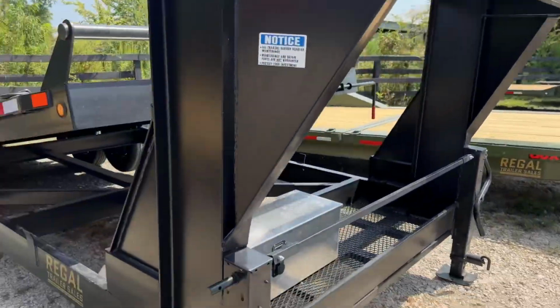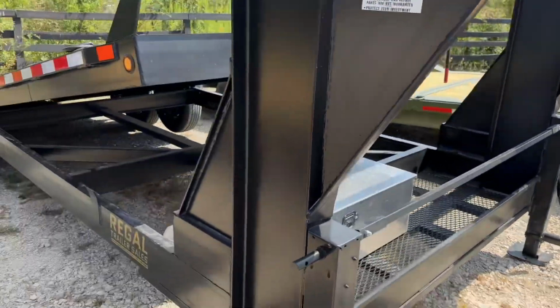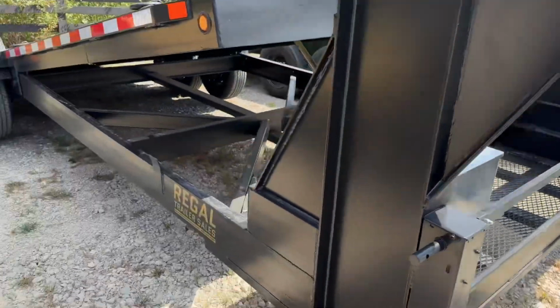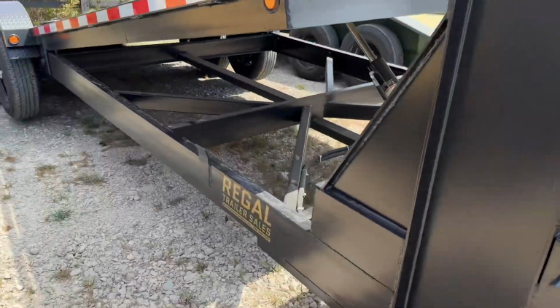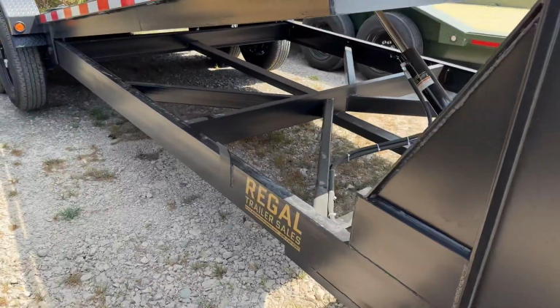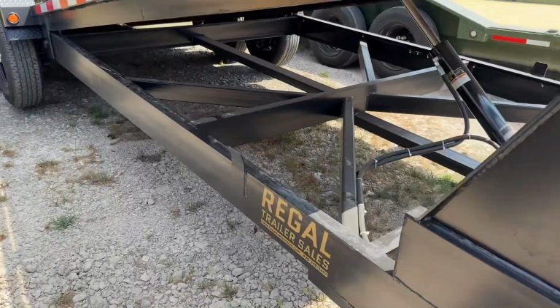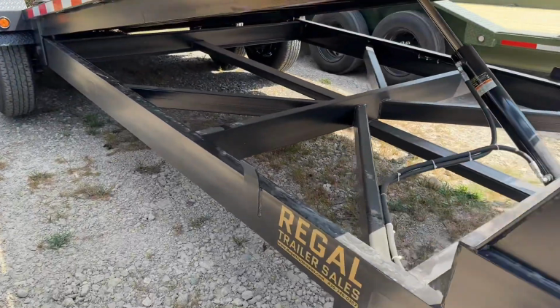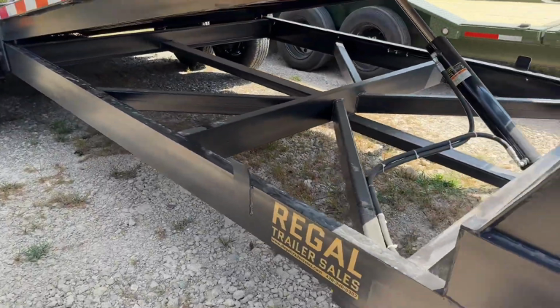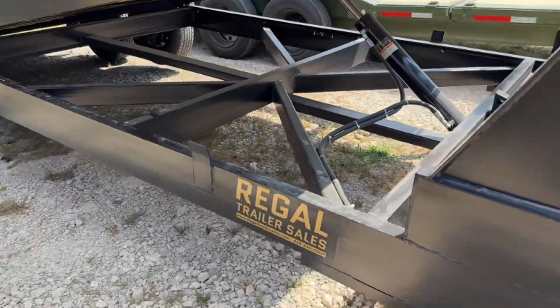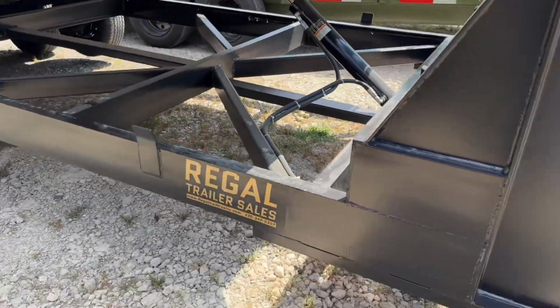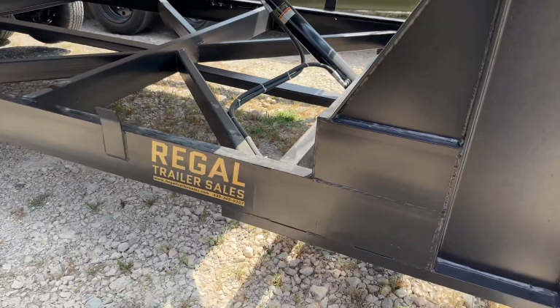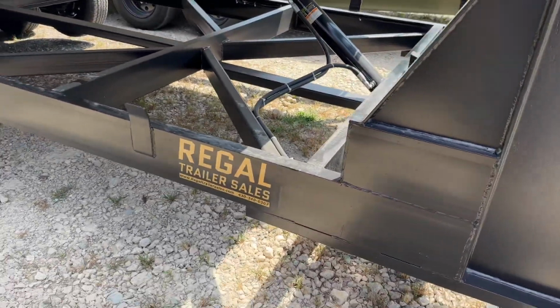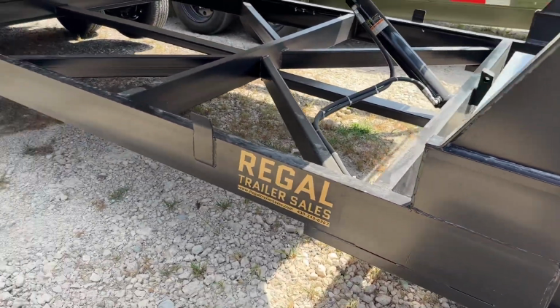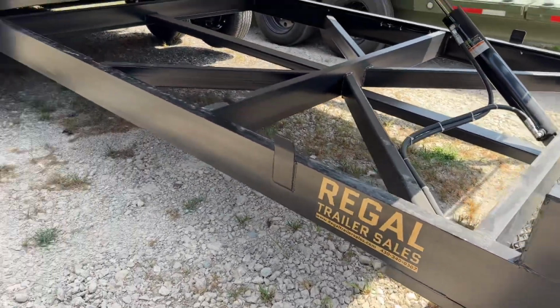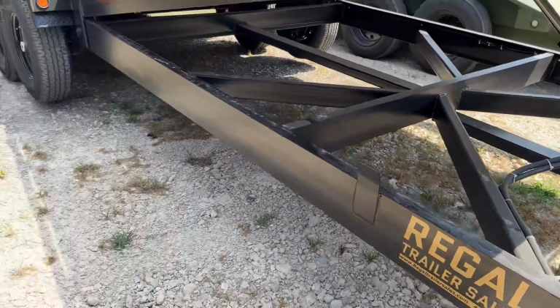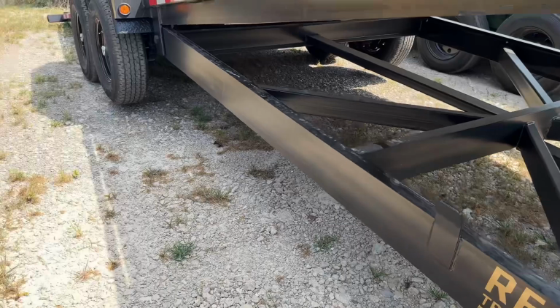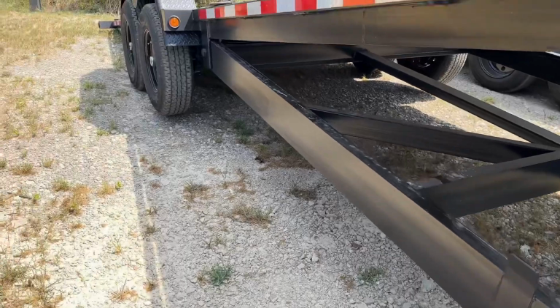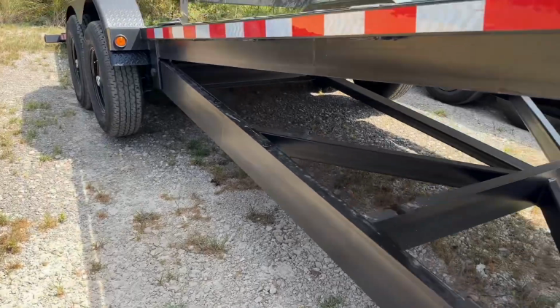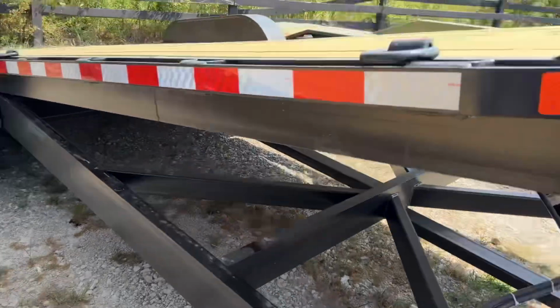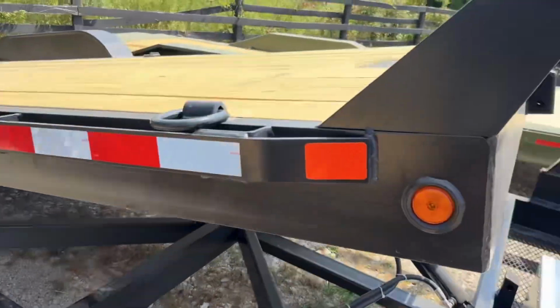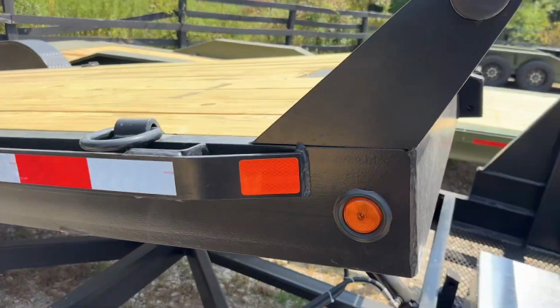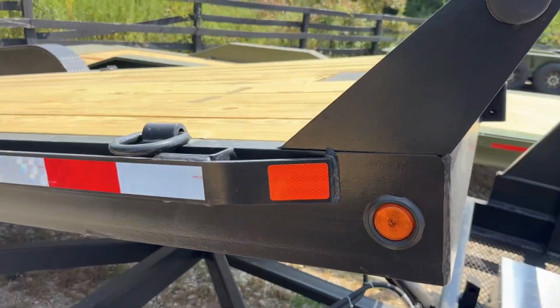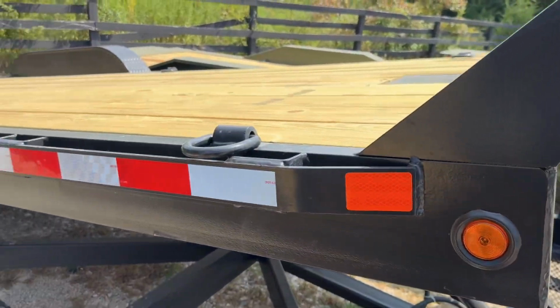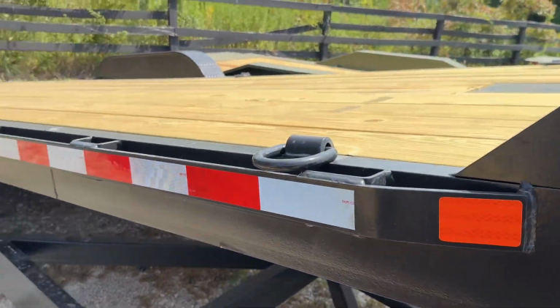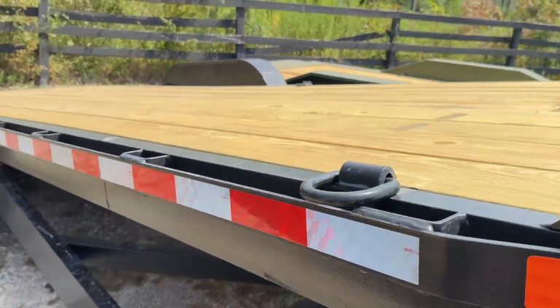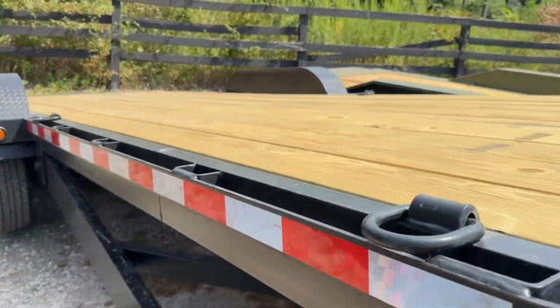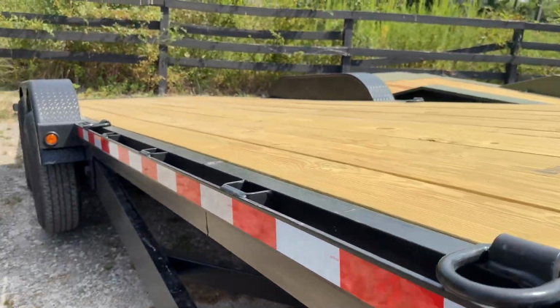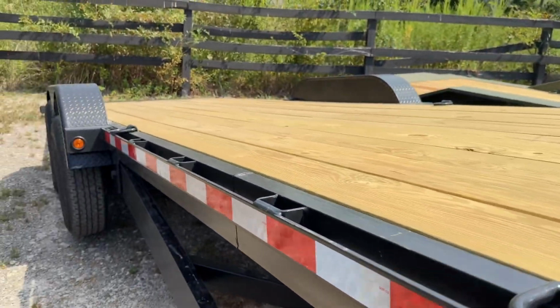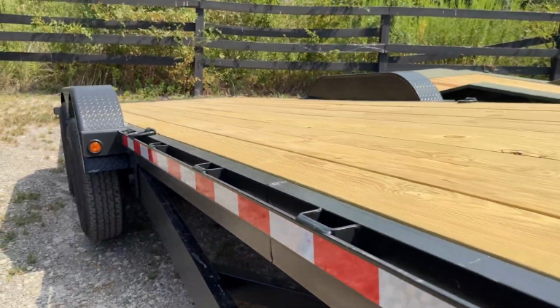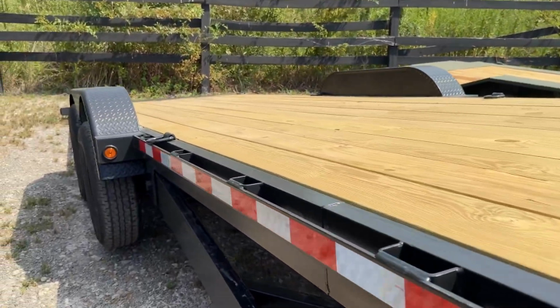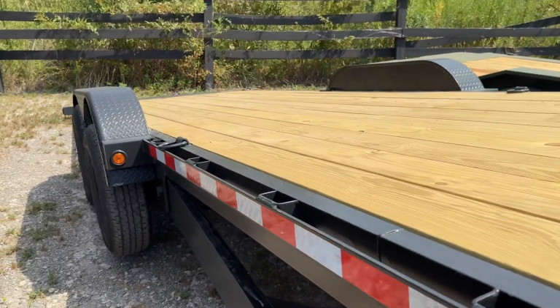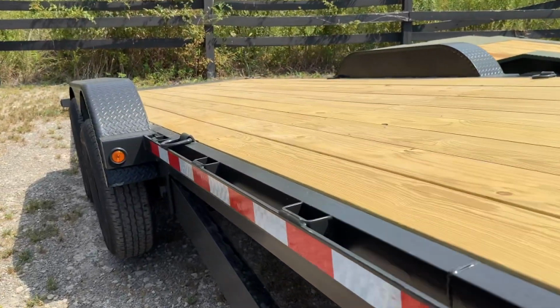And then our main frame is going to be a 7 inch channel frame. And then the tilt frame is also a 7 inch channel frame as well.